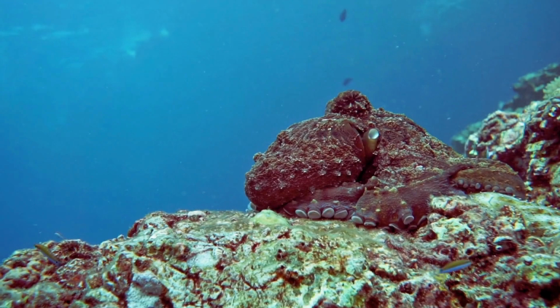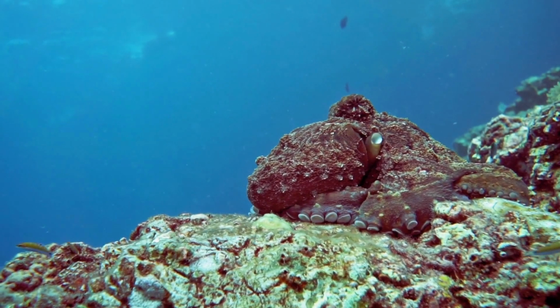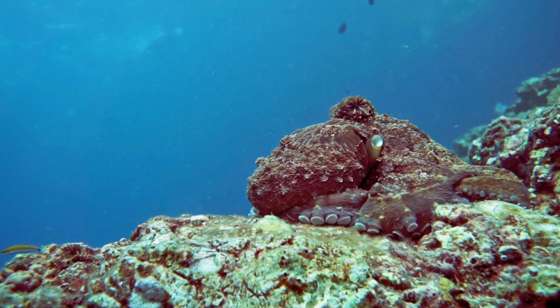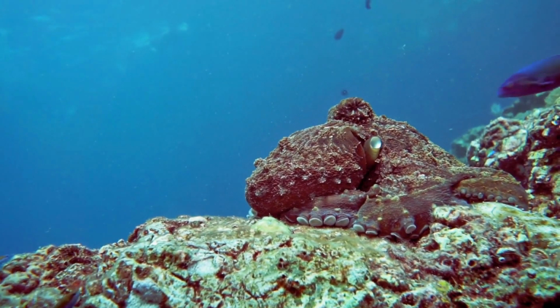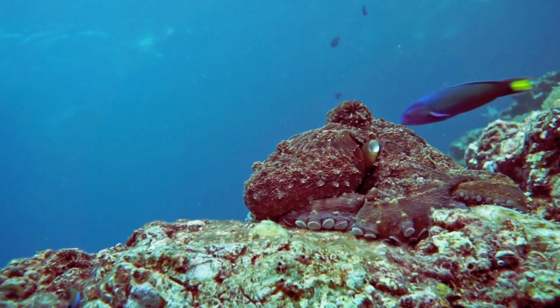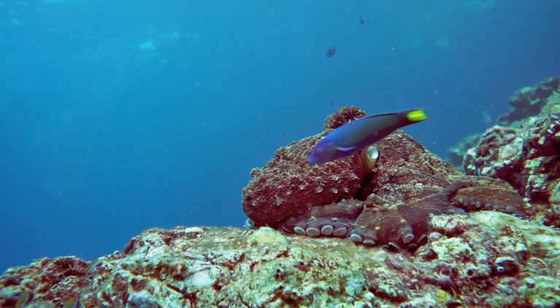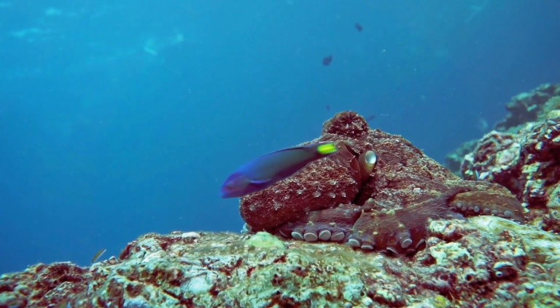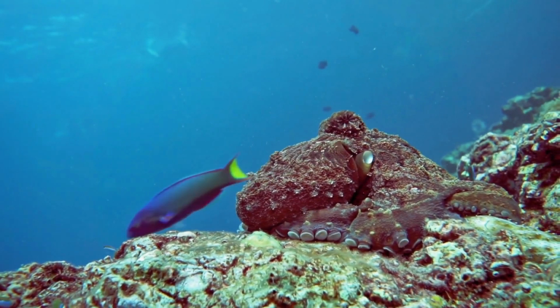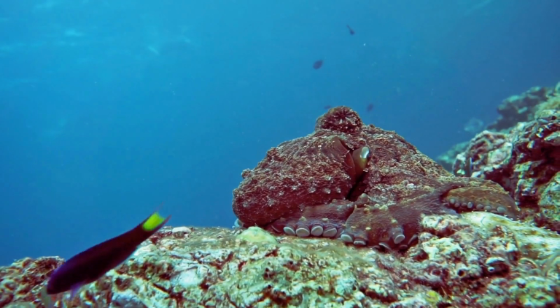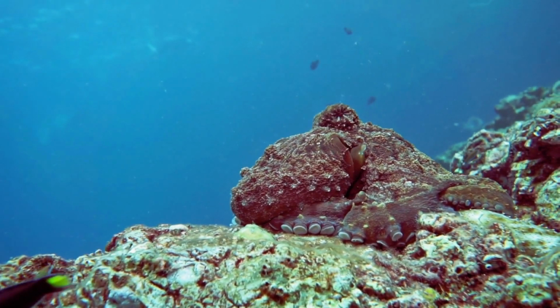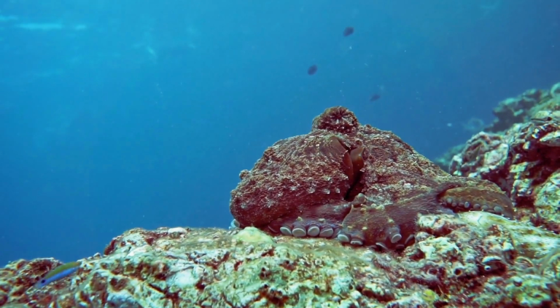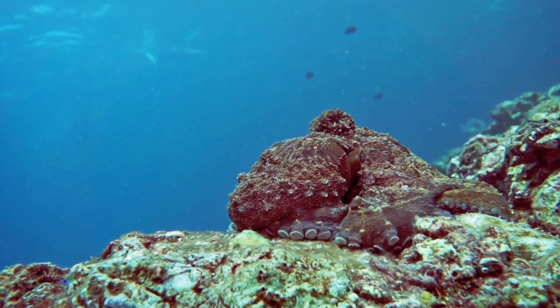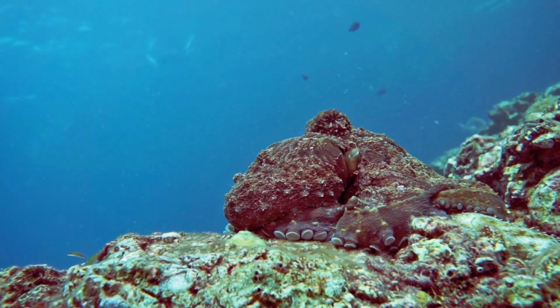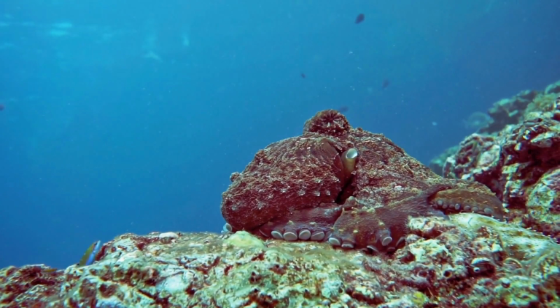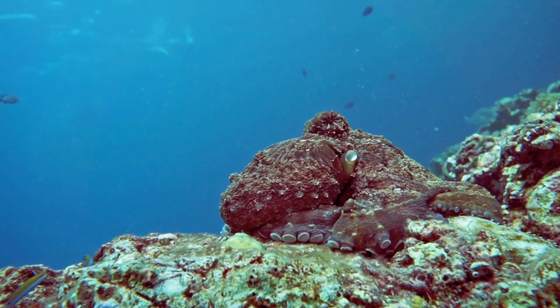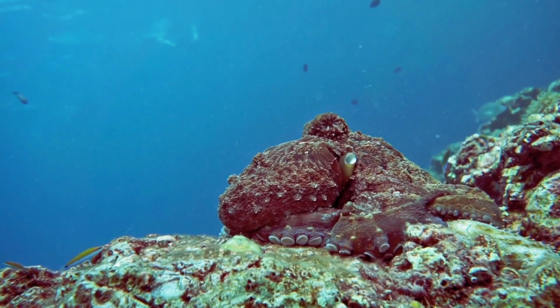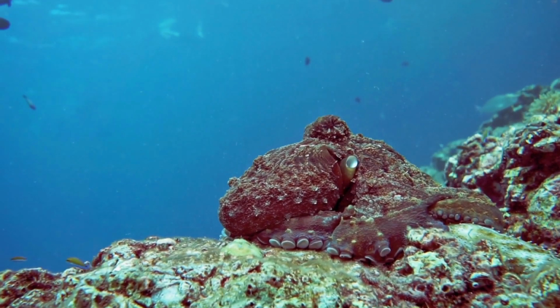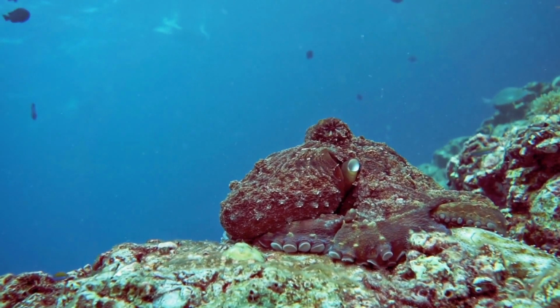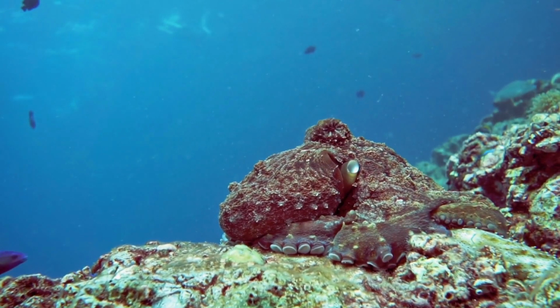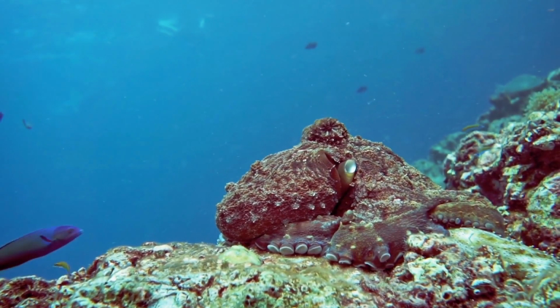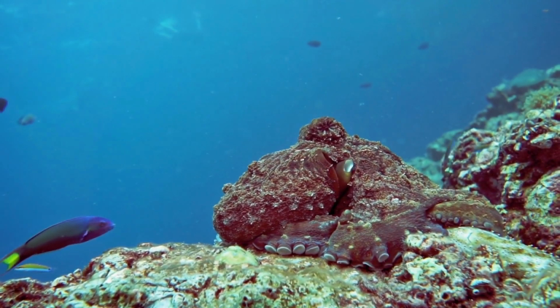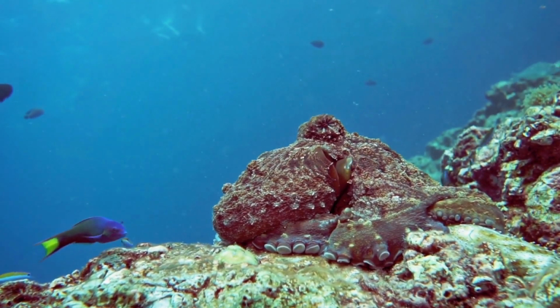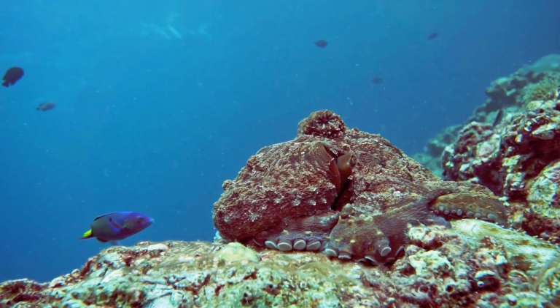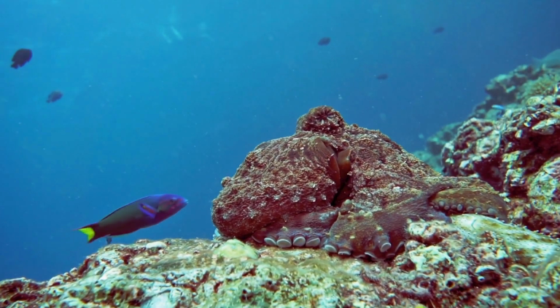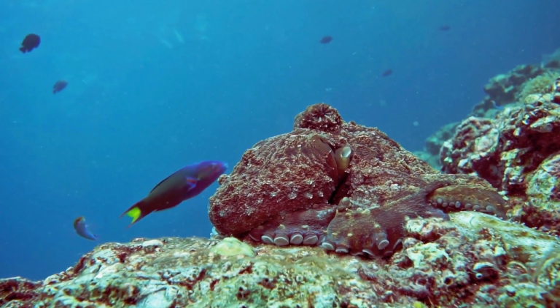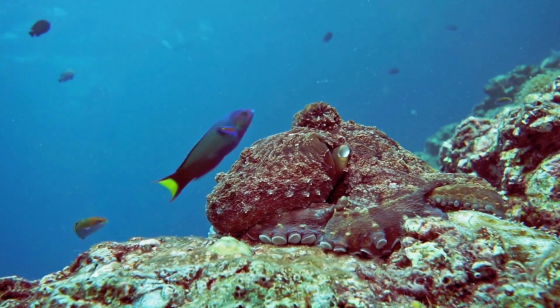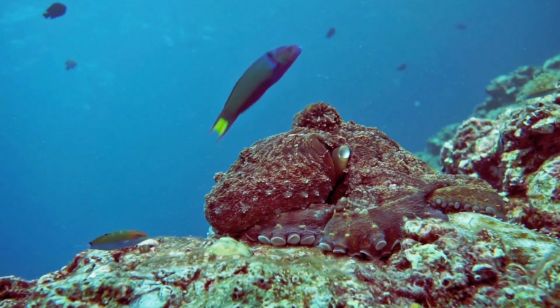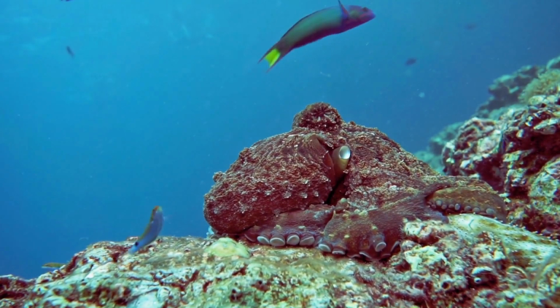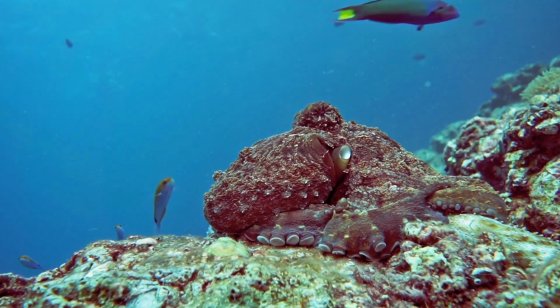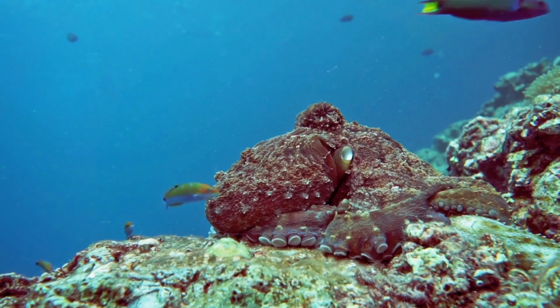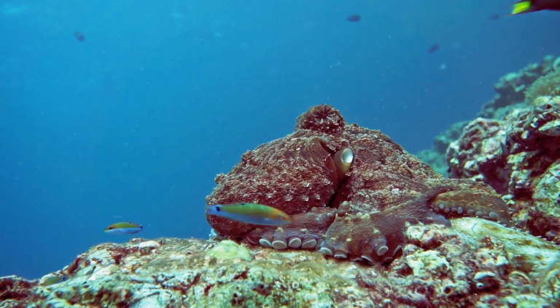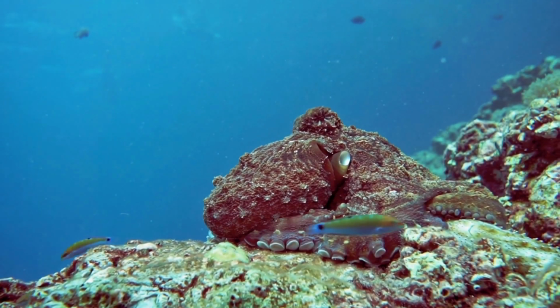Octopuses have three hearts. Two pump blood to their gills, and one pumps it to the rest of the body. Their blood is blue, because it contains a special substance called hemocyanin, which helps them survive in the deep sea.